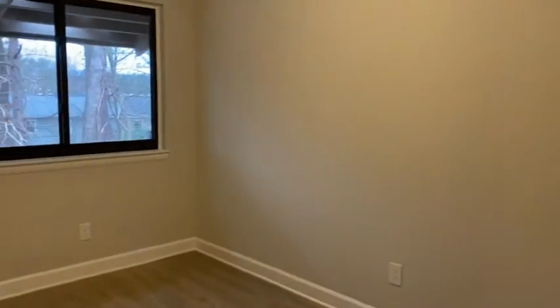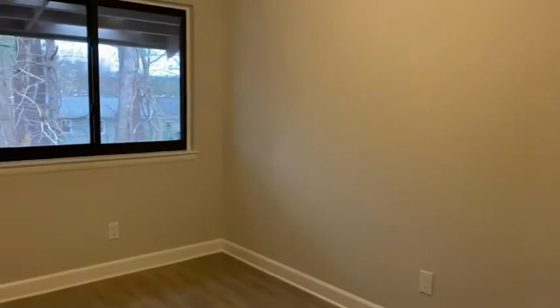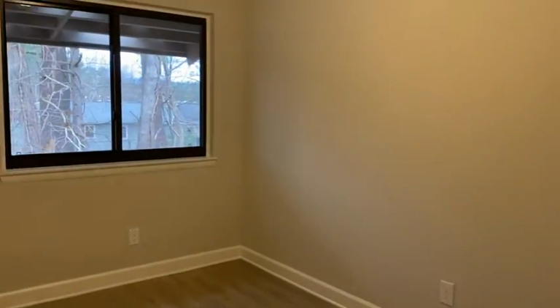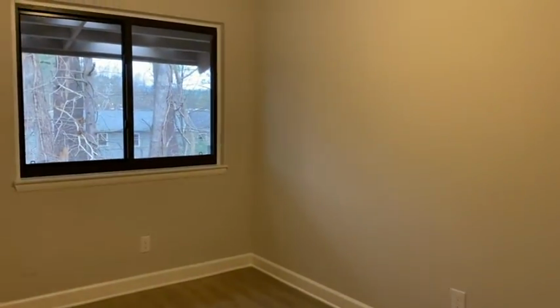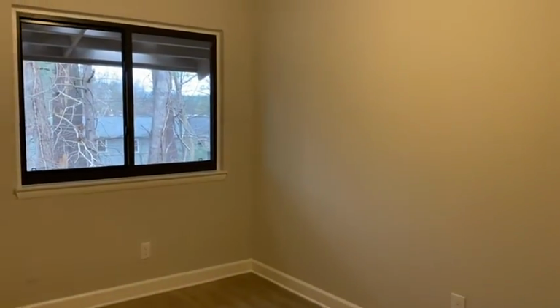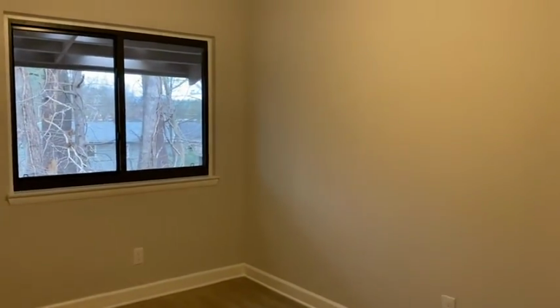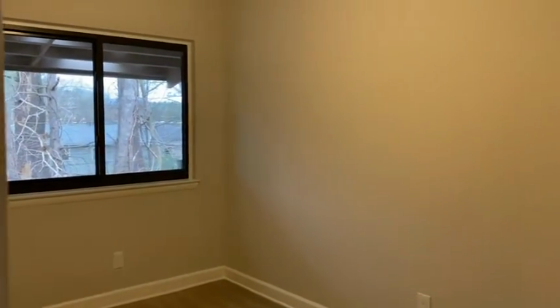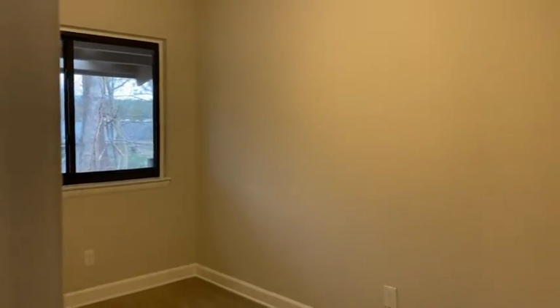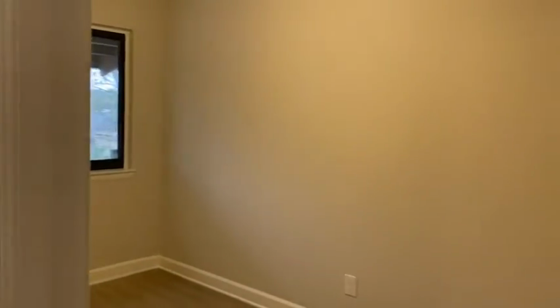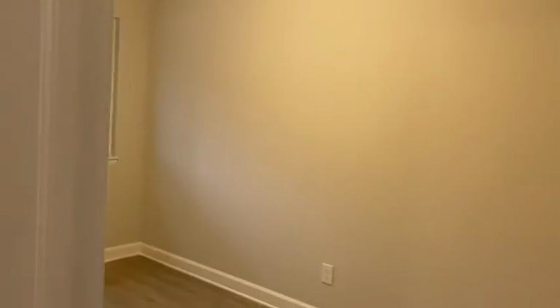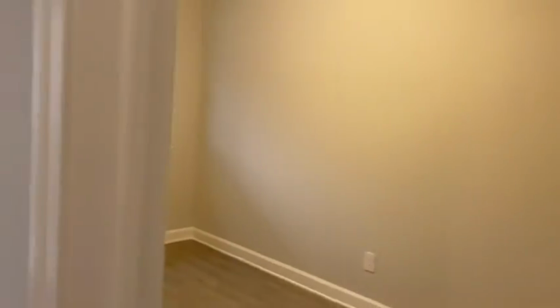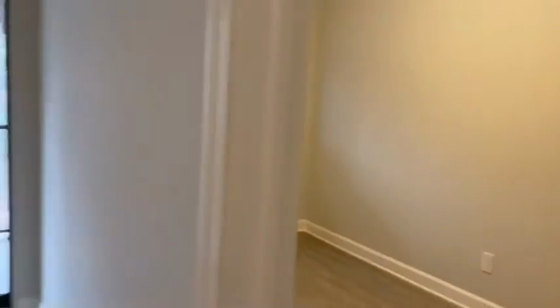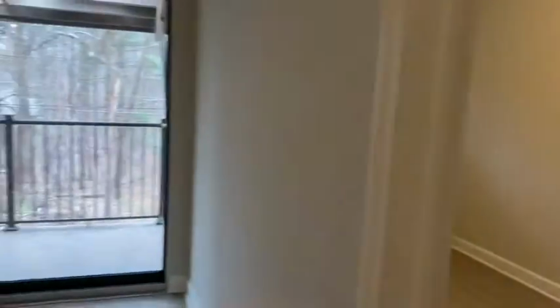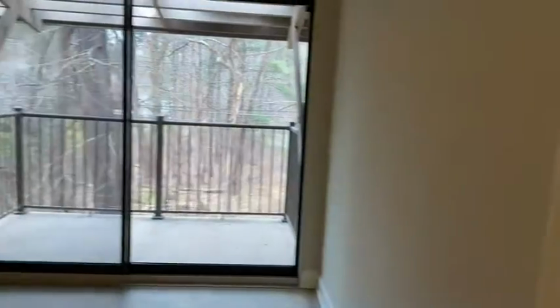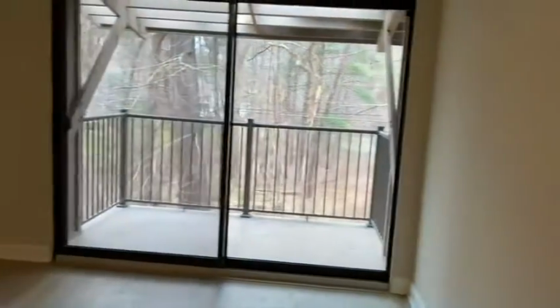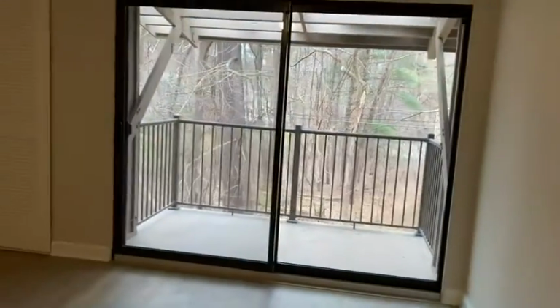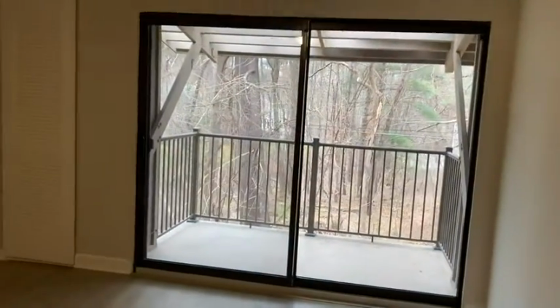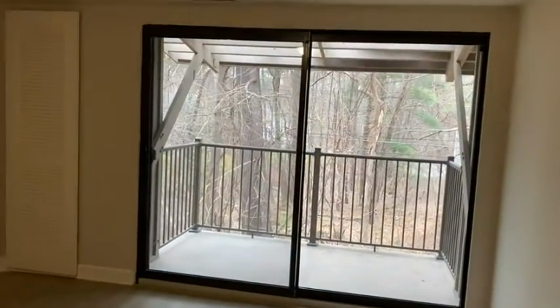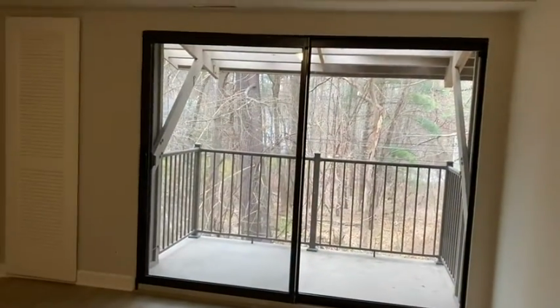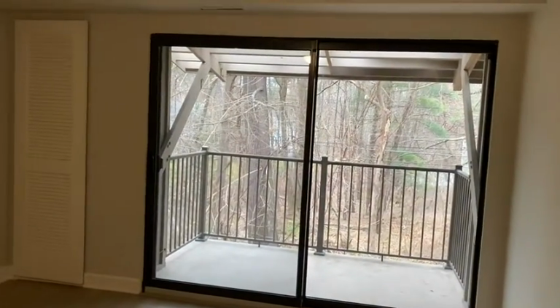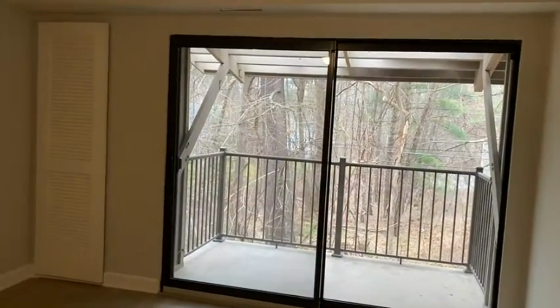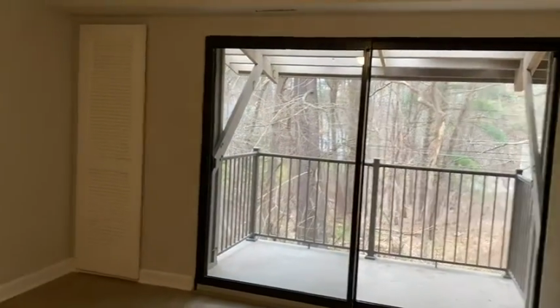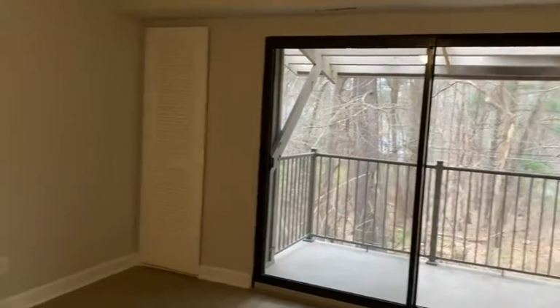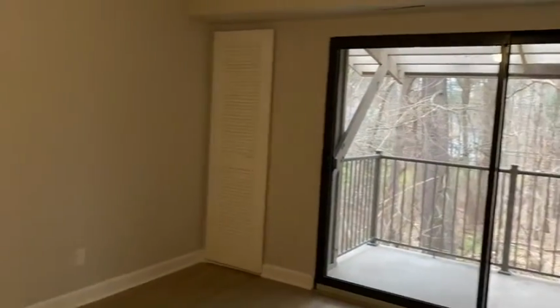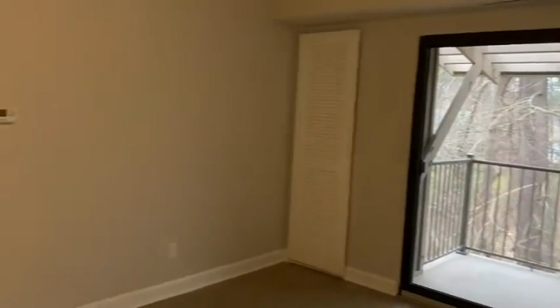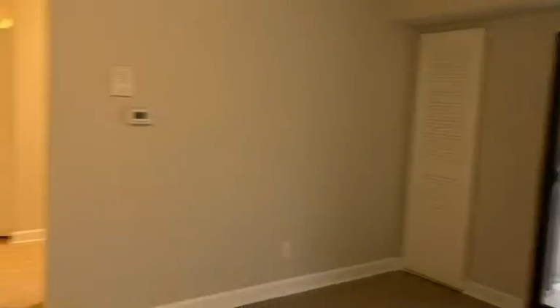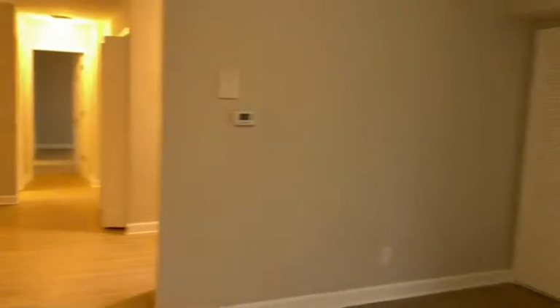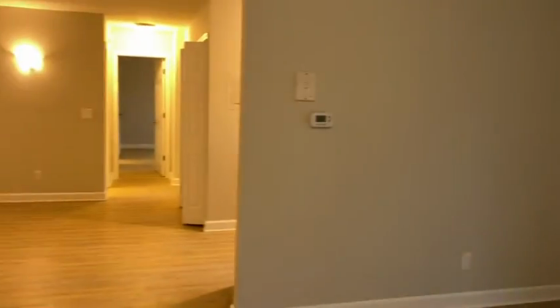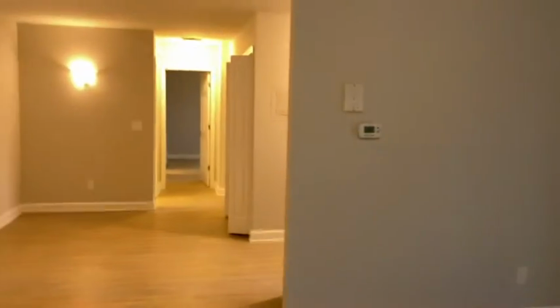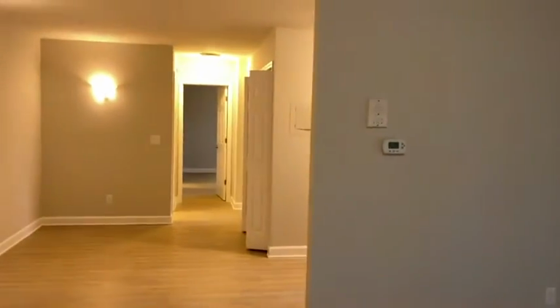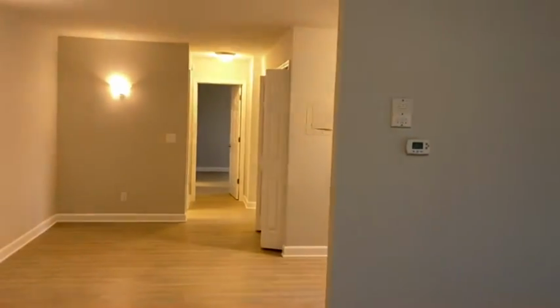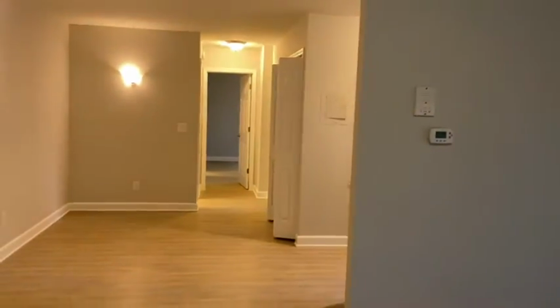Nice little room for office, extra room, storage. Nice third floor, lots of space on the balcony. No barbecuing though.